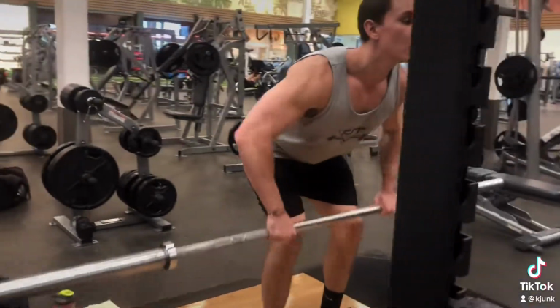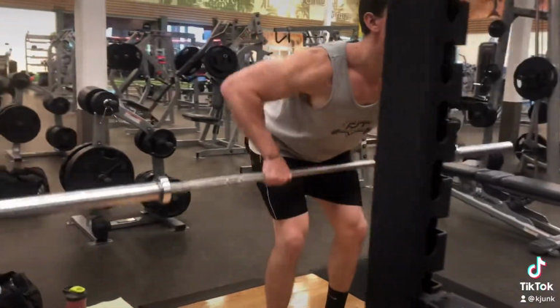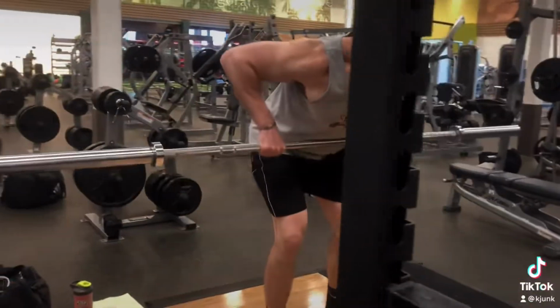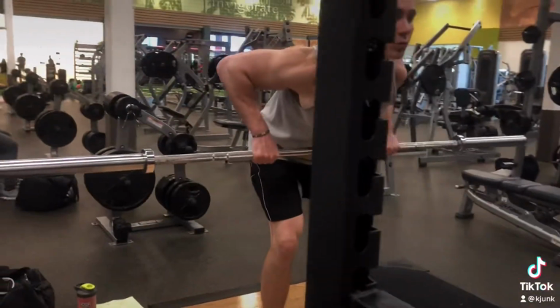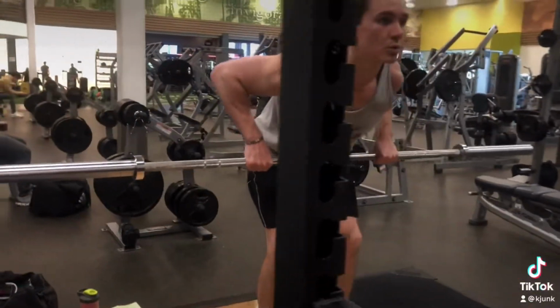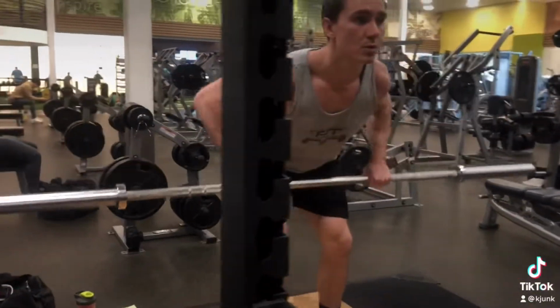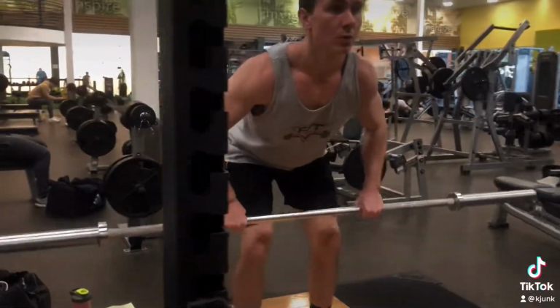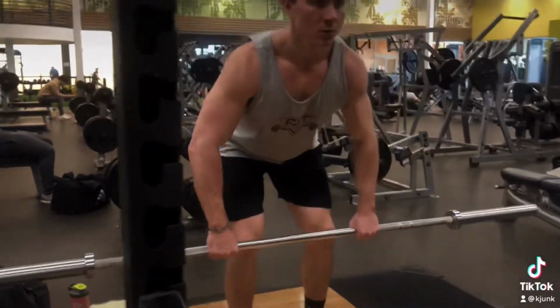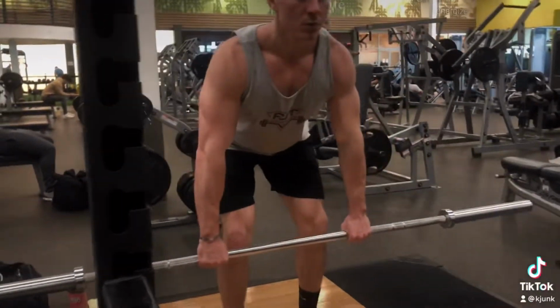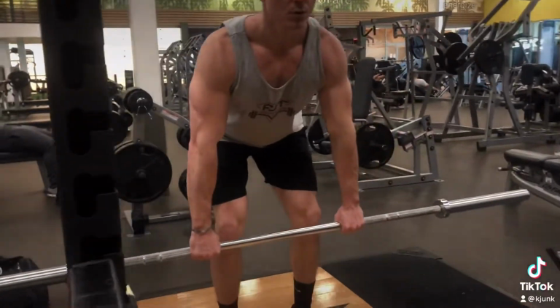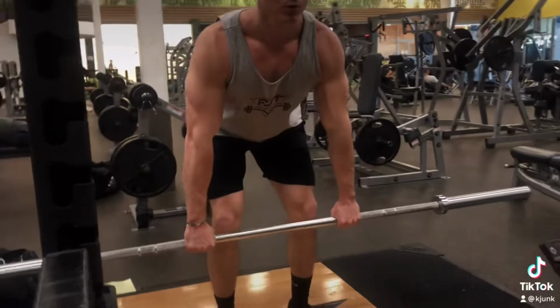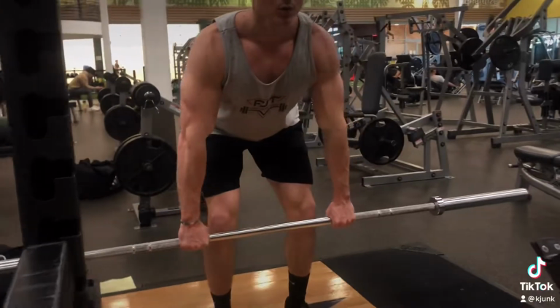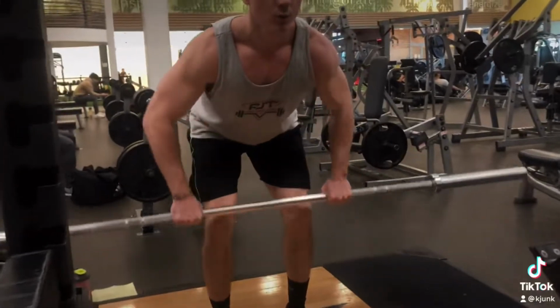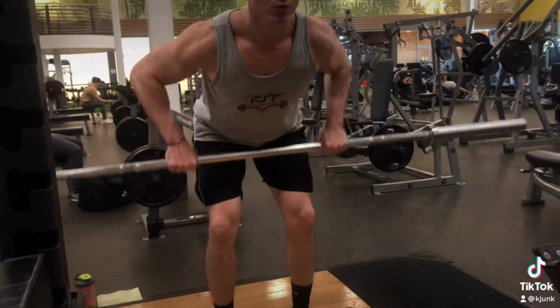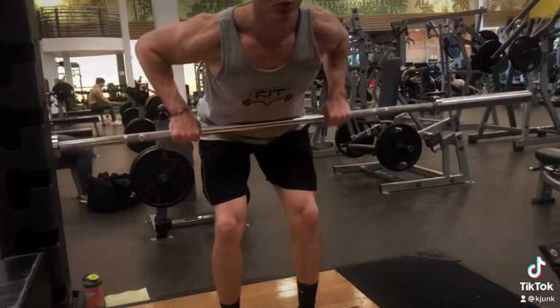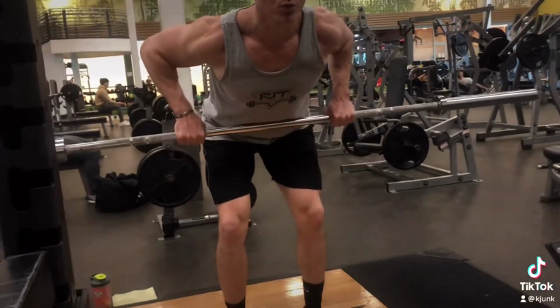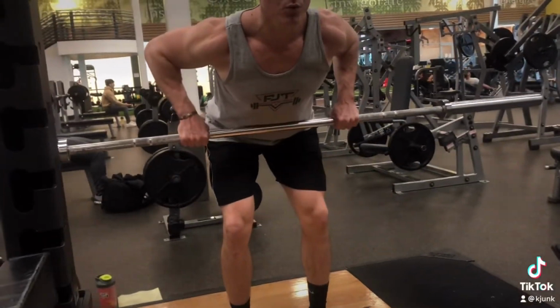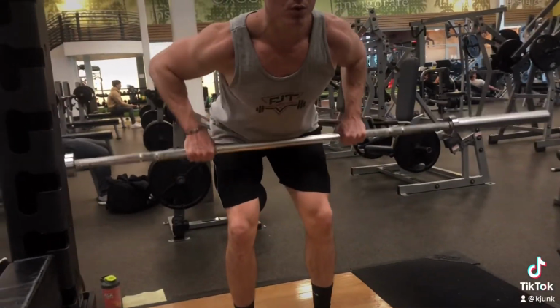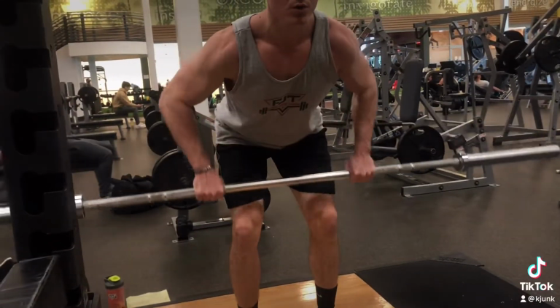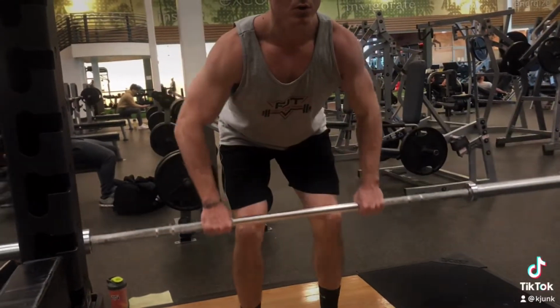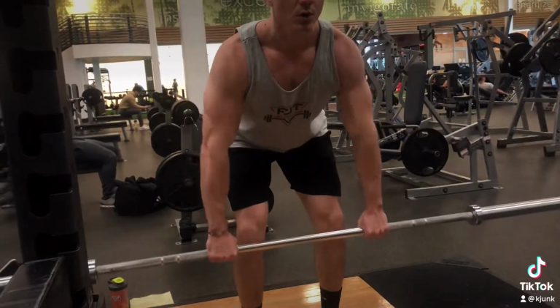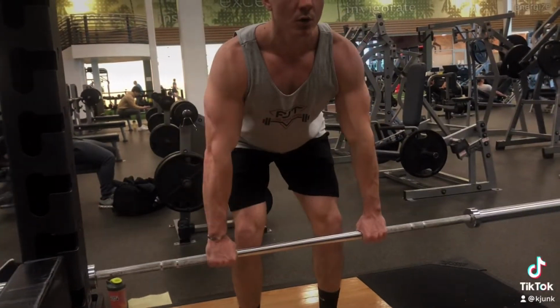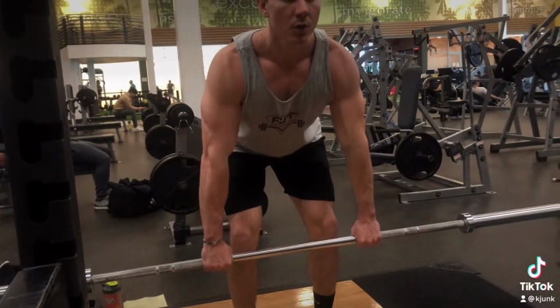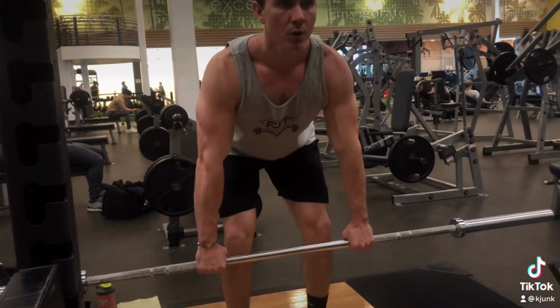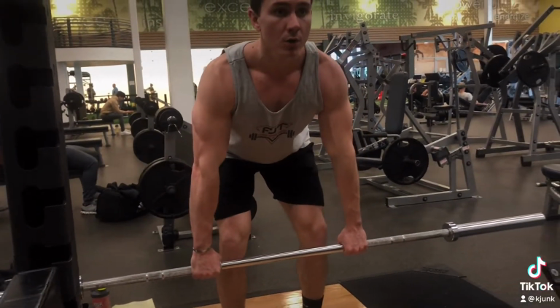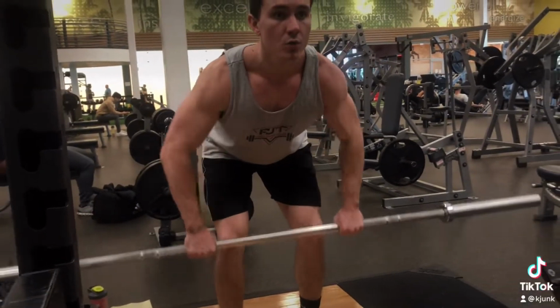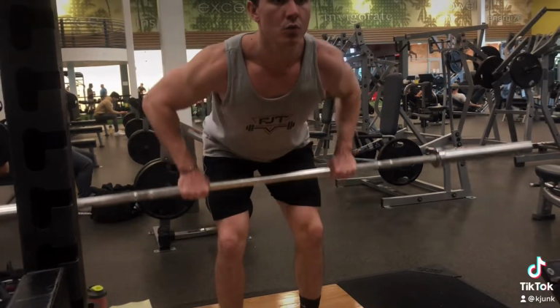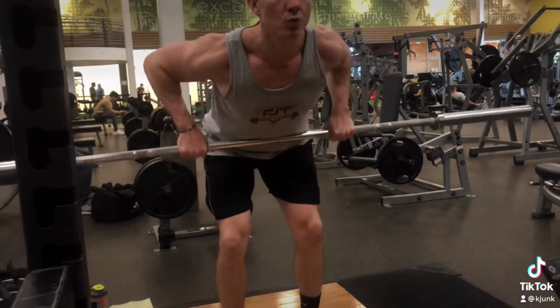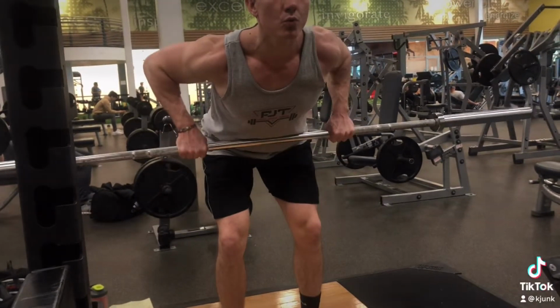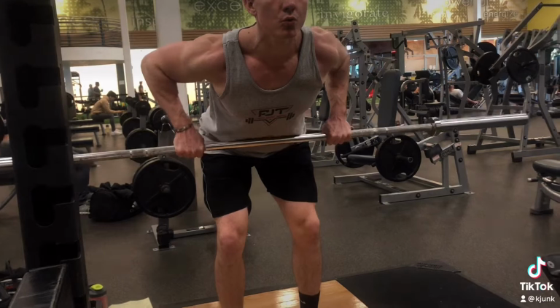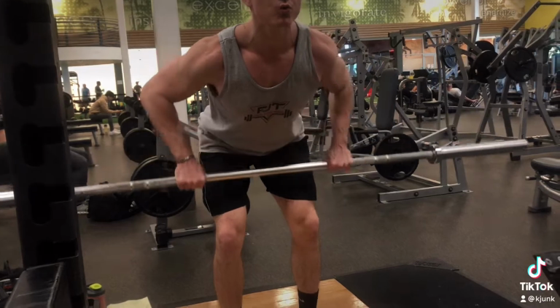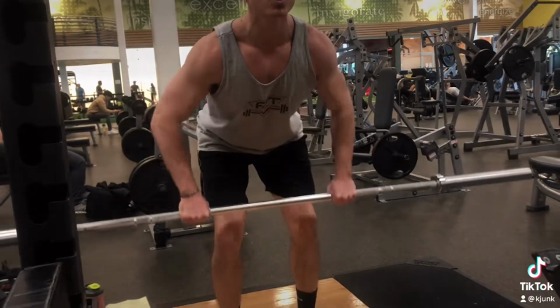Keep constant tension in your core and pull it right up to the sternum. Look straight ahead with a neutral spine.